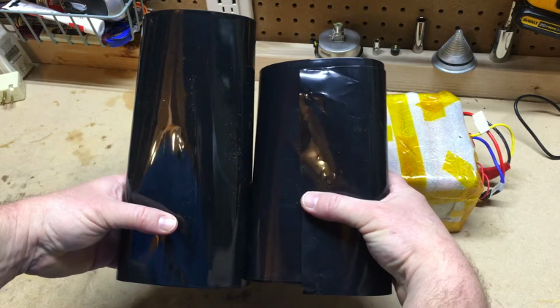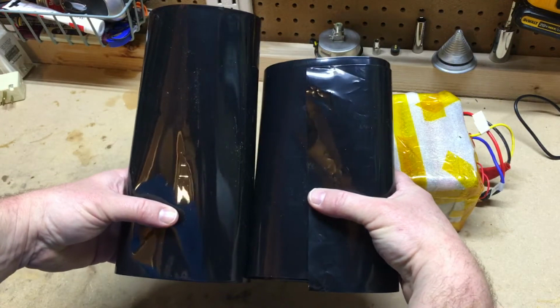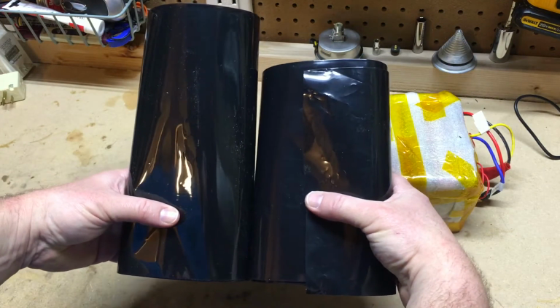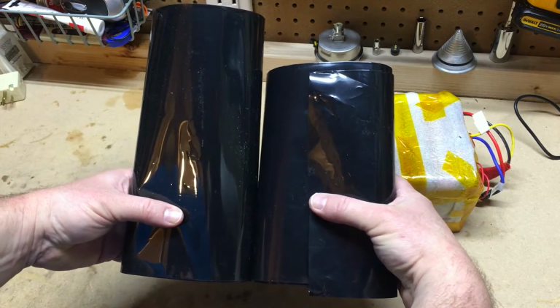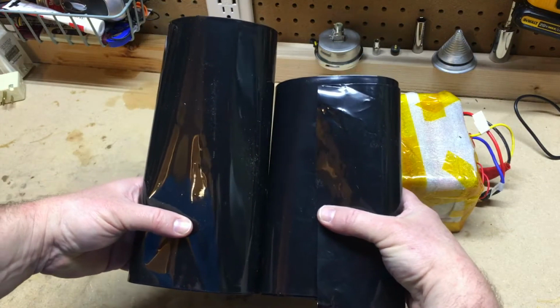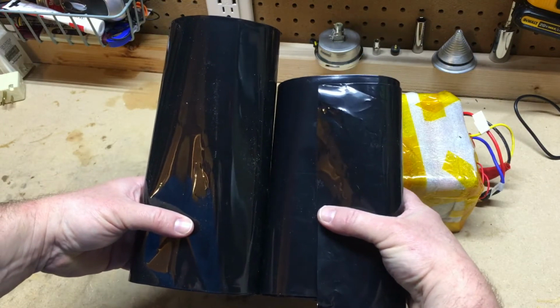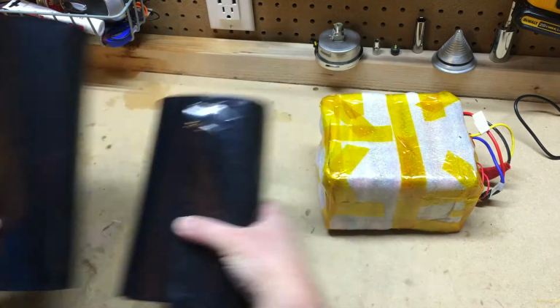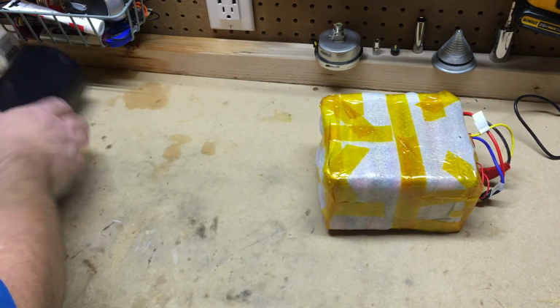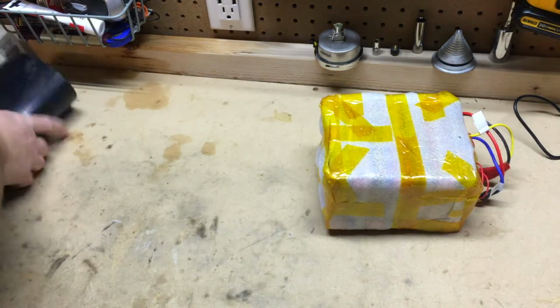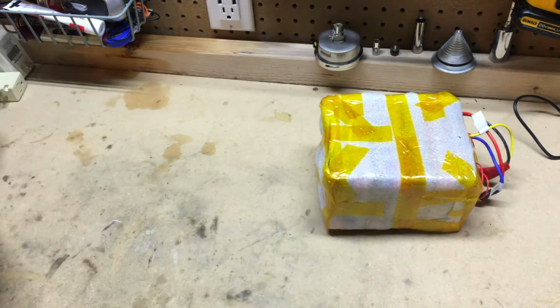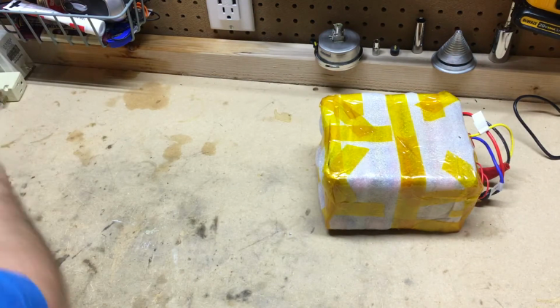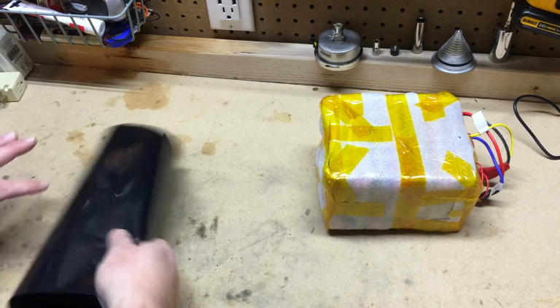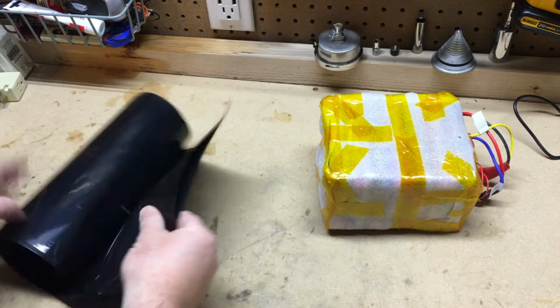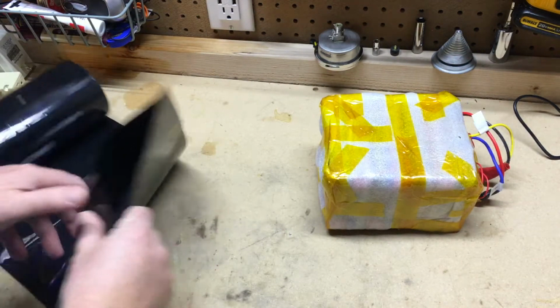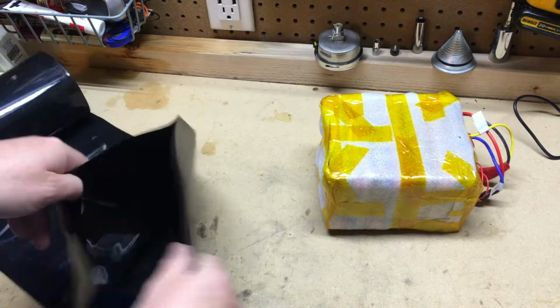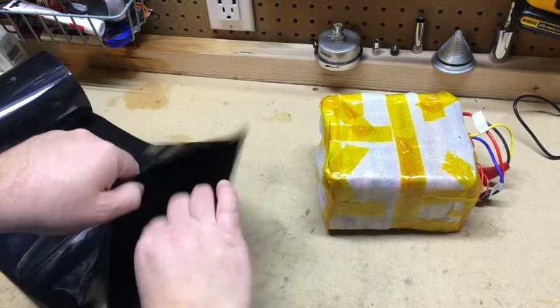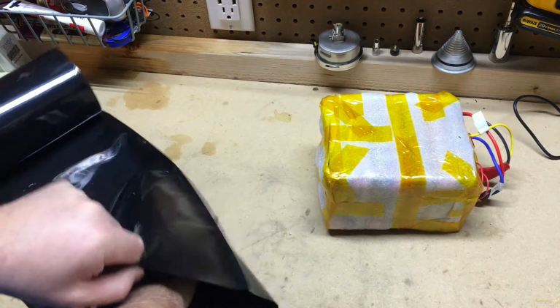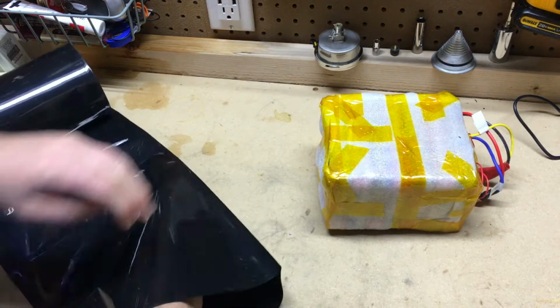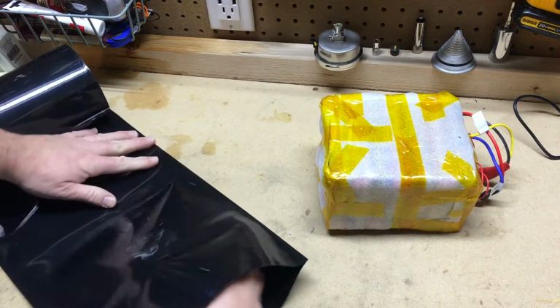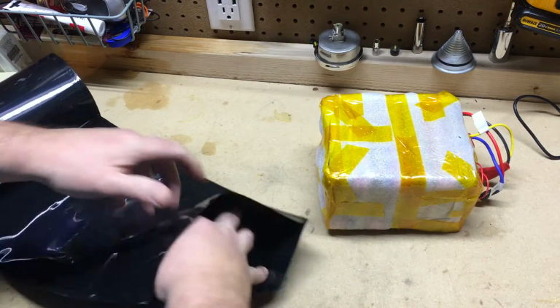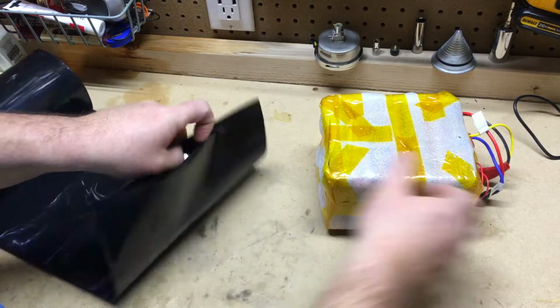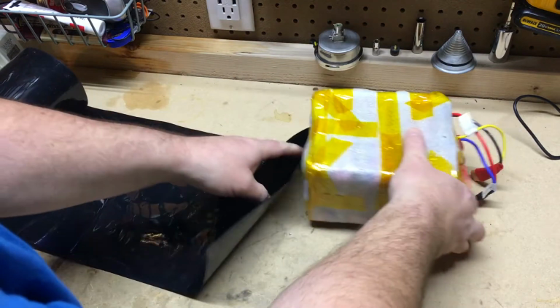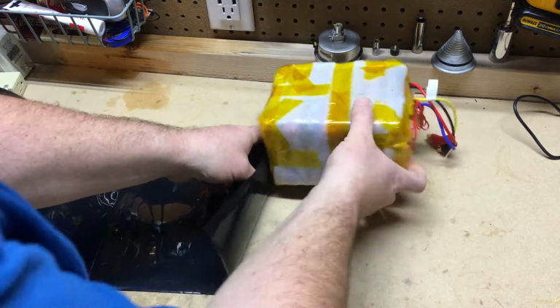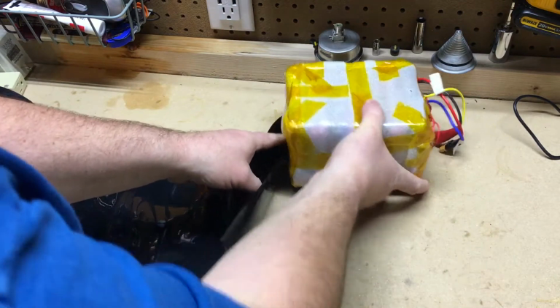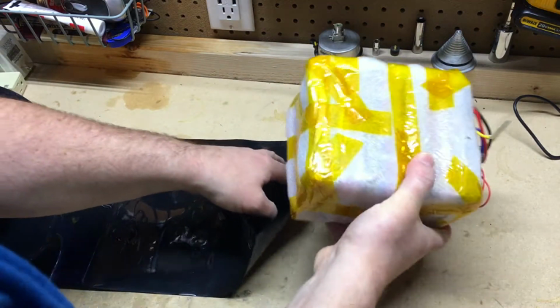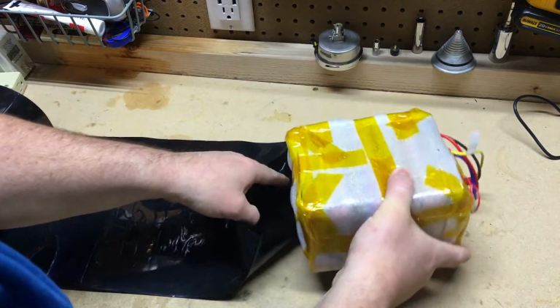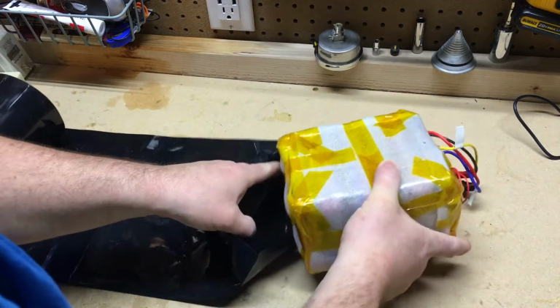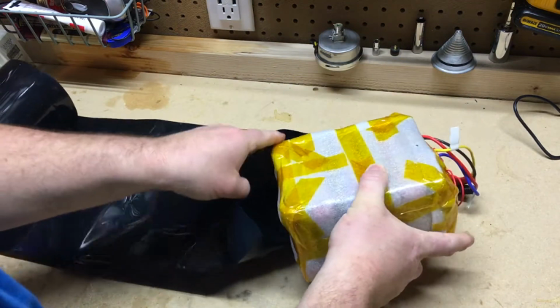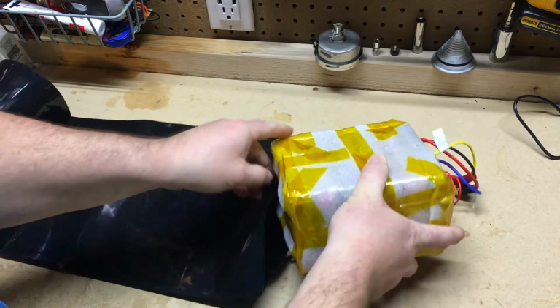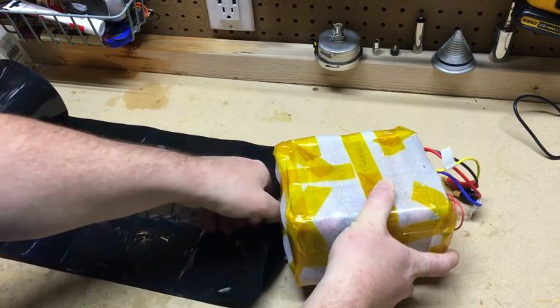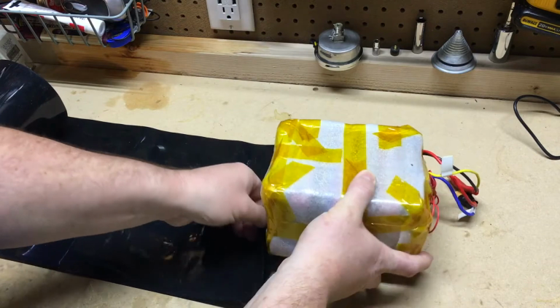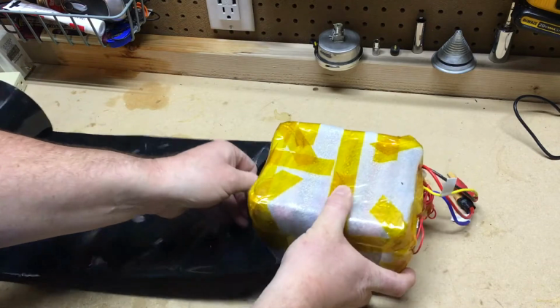This is the perfect size for this 7S6P battery pack. Just be aware that whatever battery pack size you're using — cells and so forth — you'll have to order the appropriate size piece of shrink wrap to properly fit your battery.